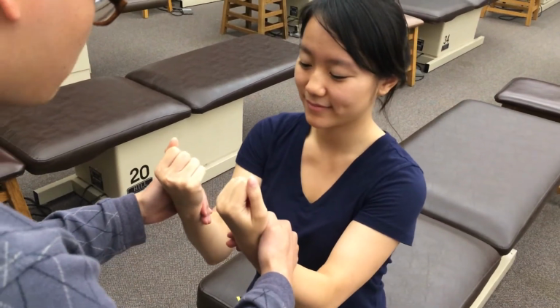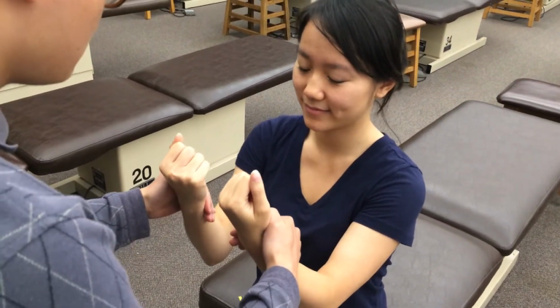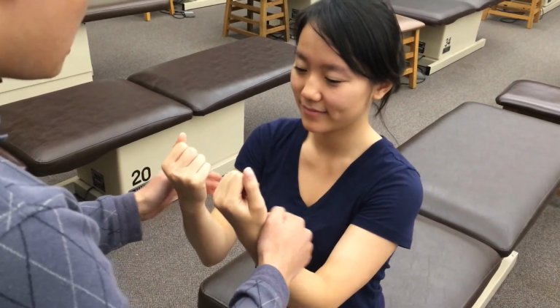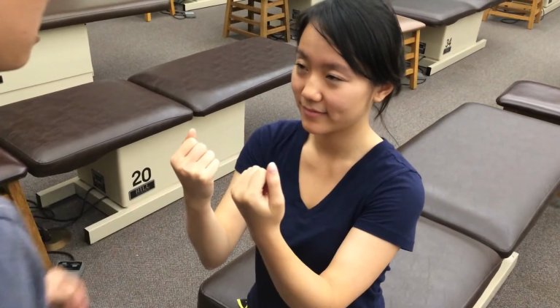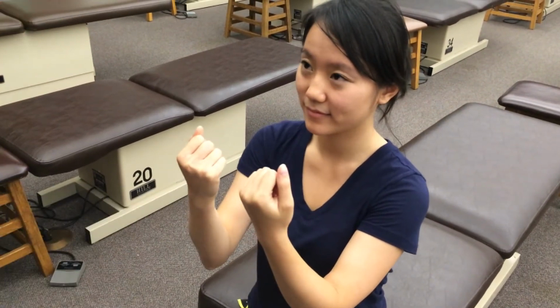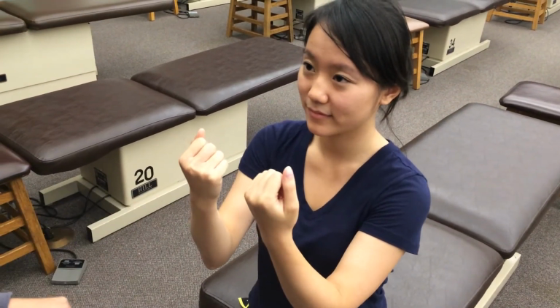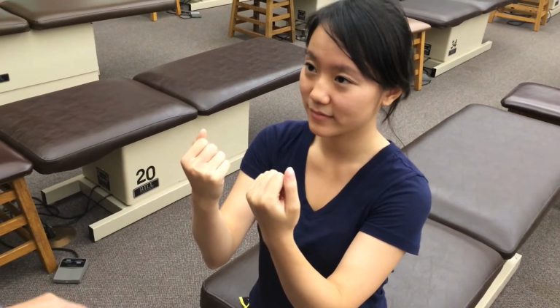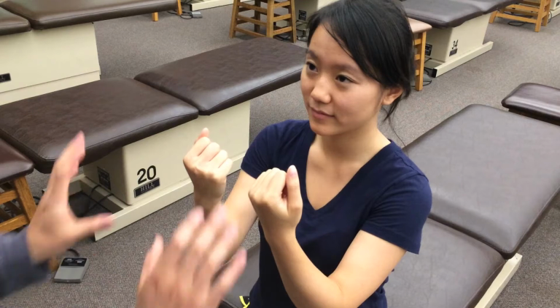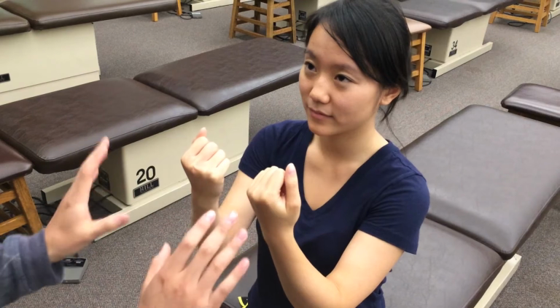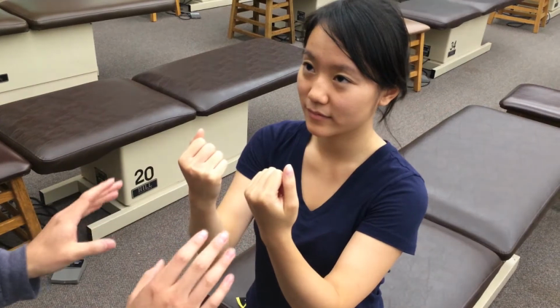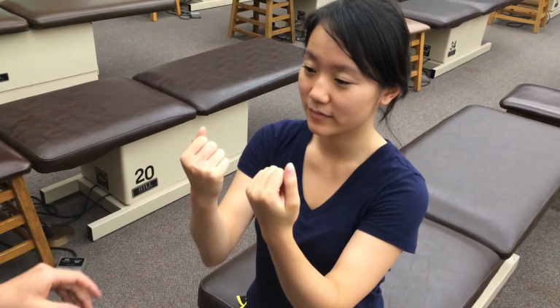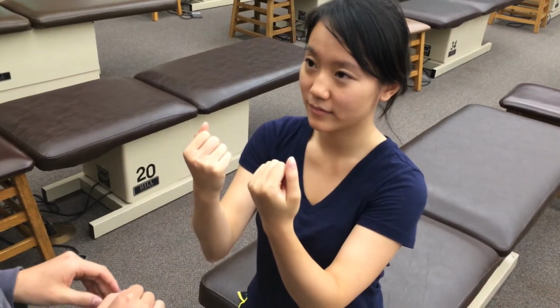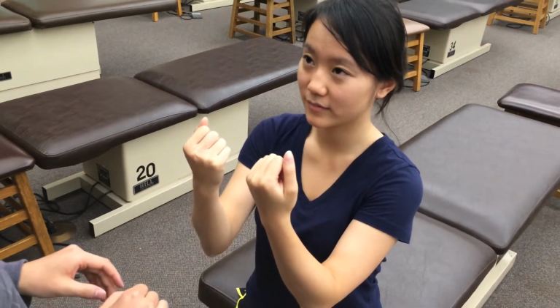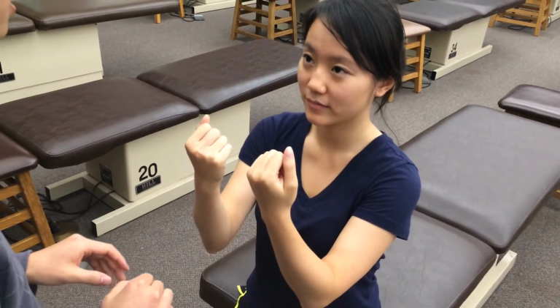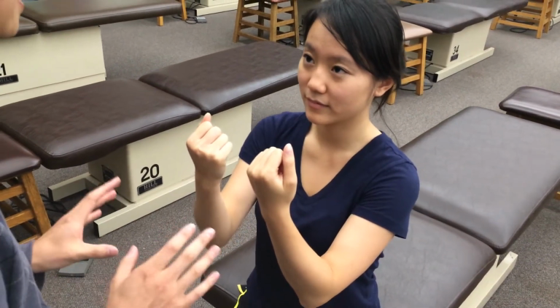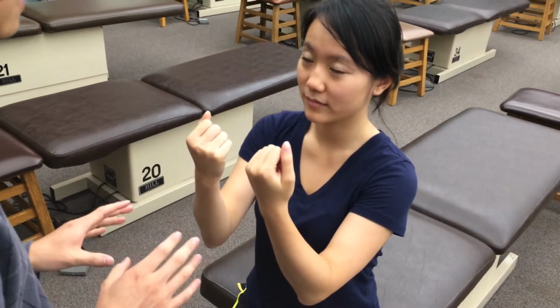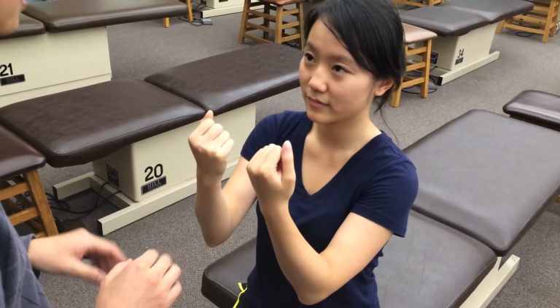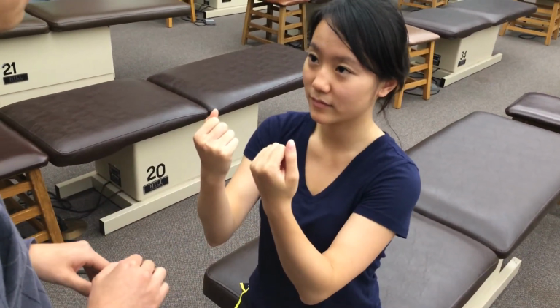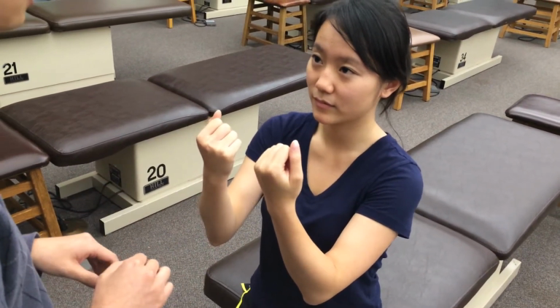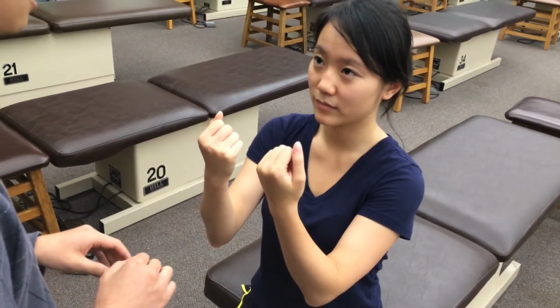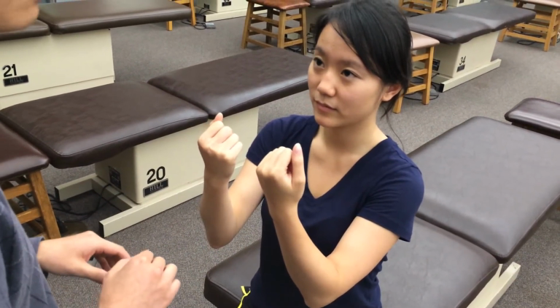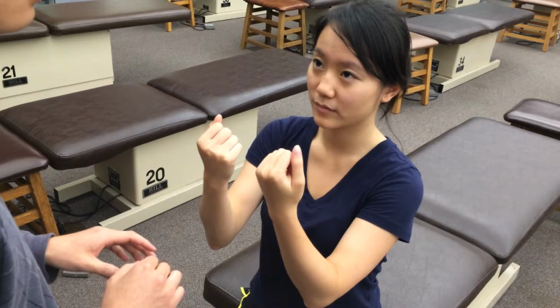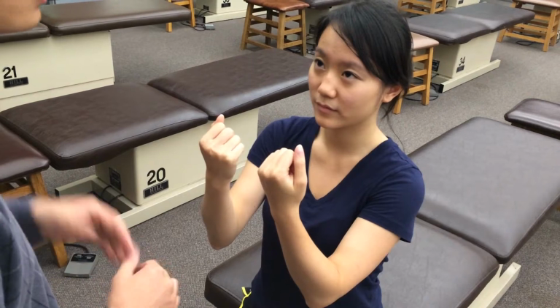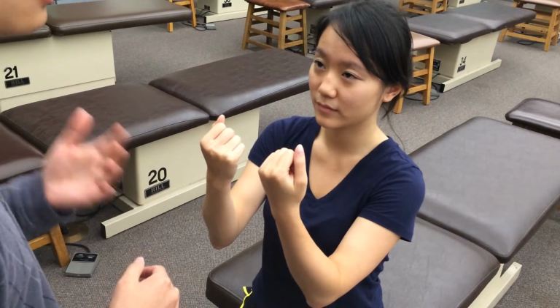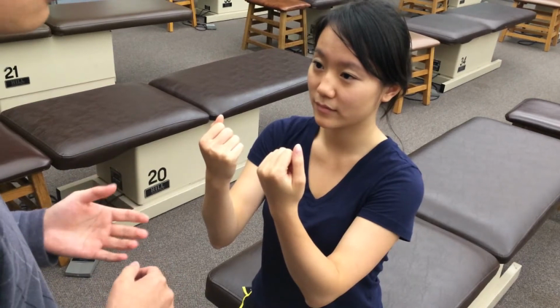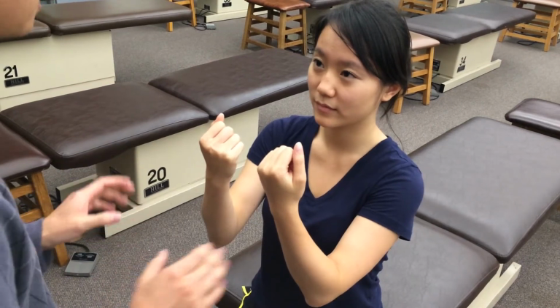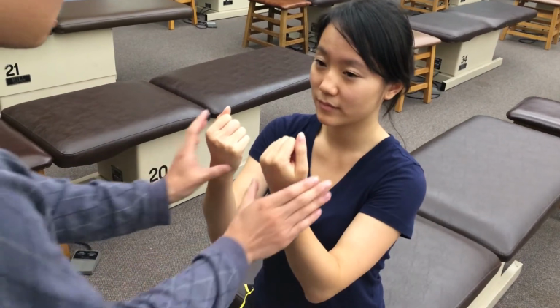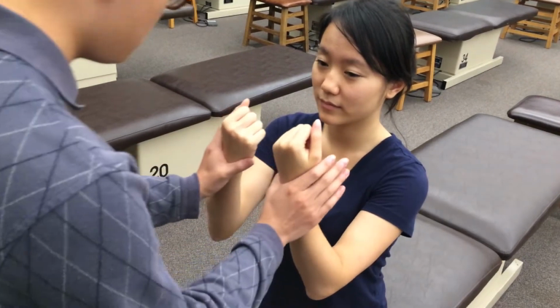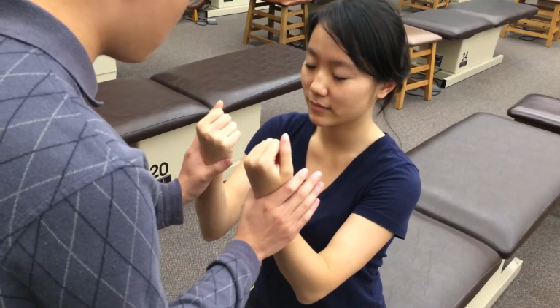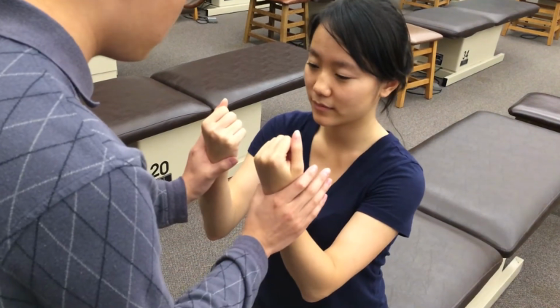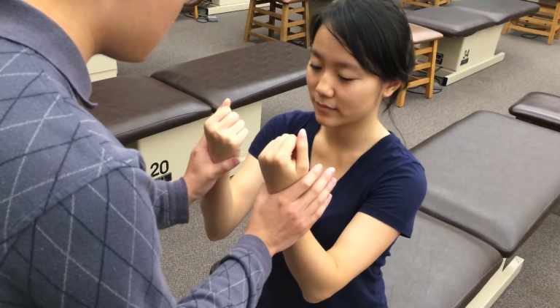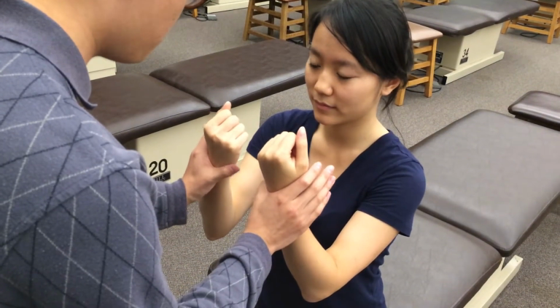Alright, and now I'm going to do the same thing, but I'm going to be pushing against it. It's going to be testing for C7, and that's going to be mainly innervating the triceps. Alright, so if you could, please resist my push.